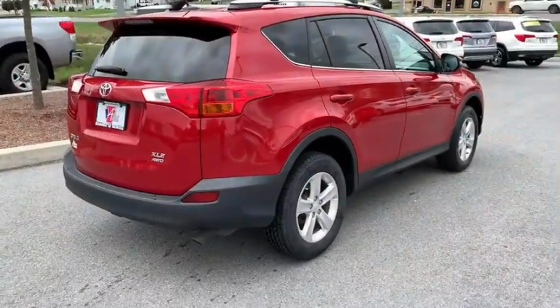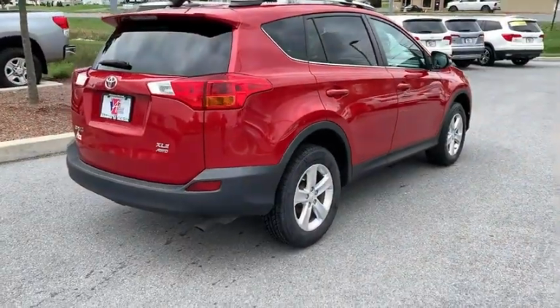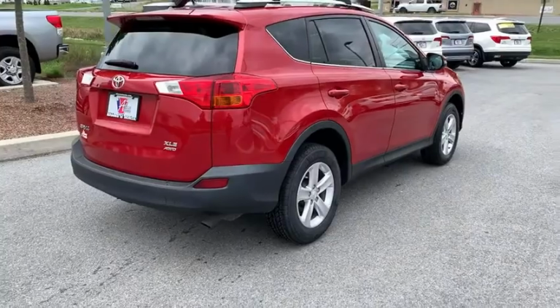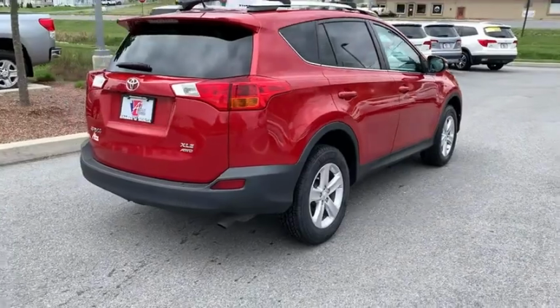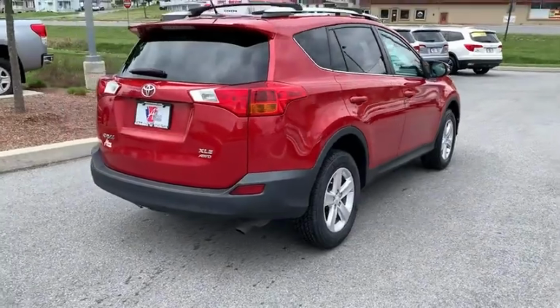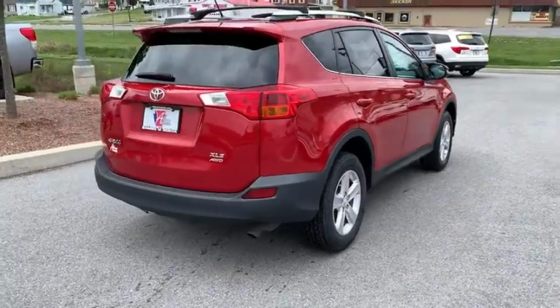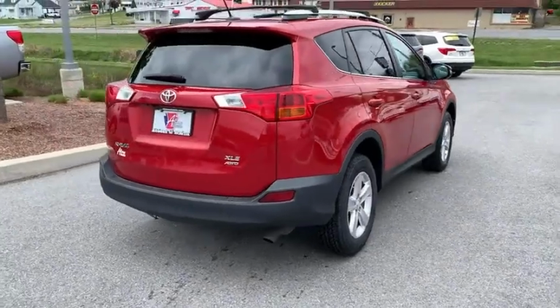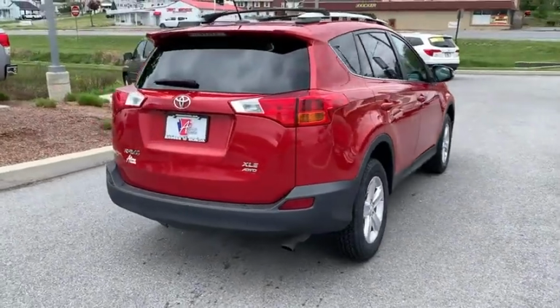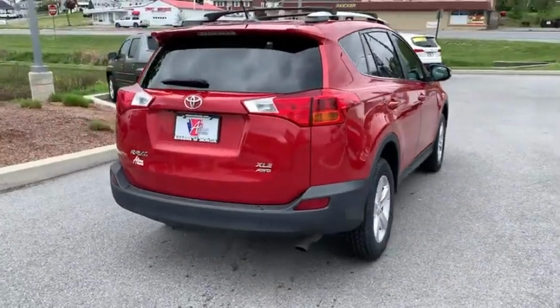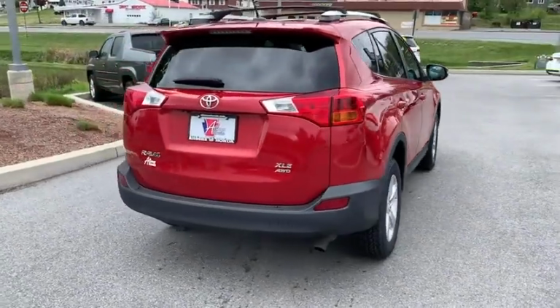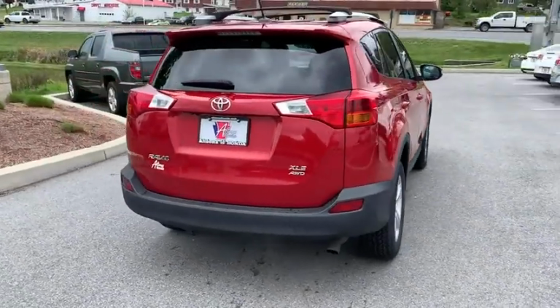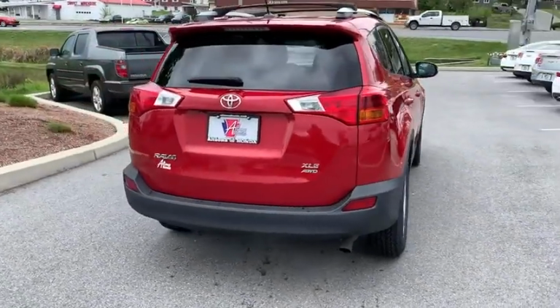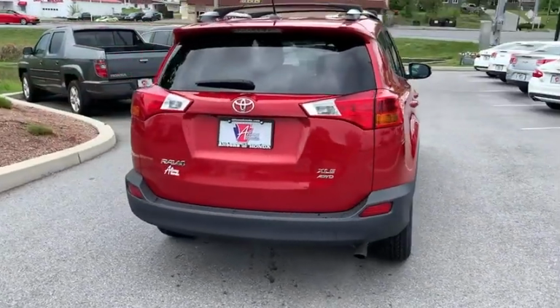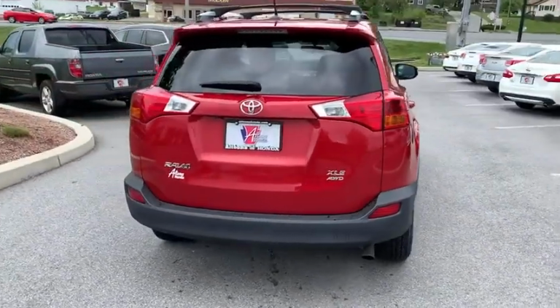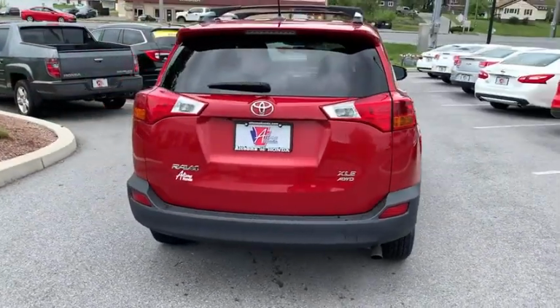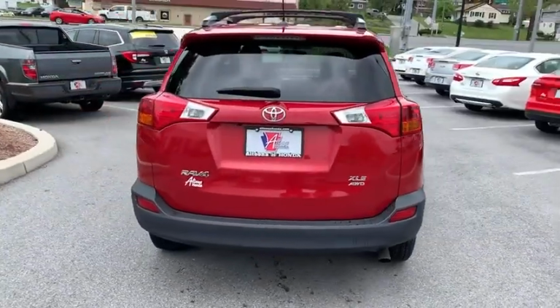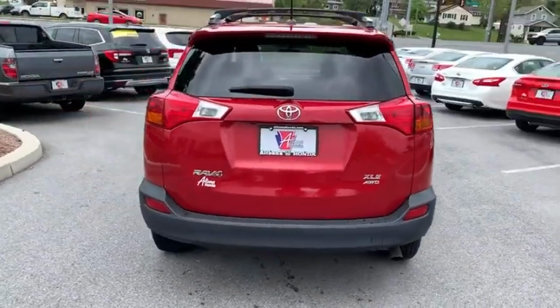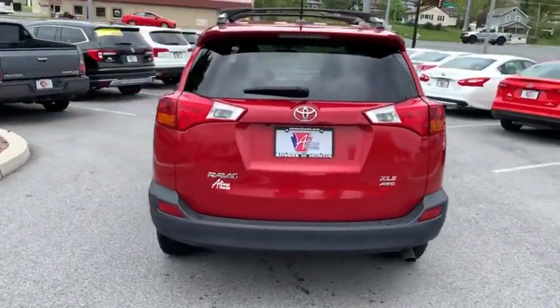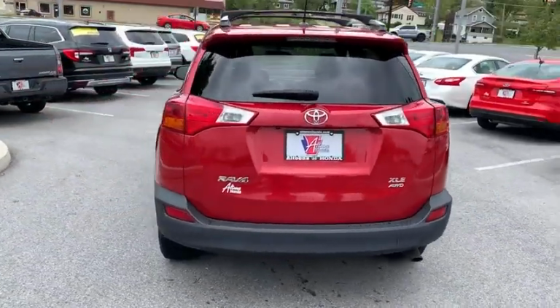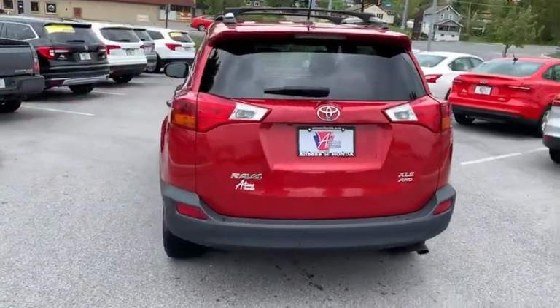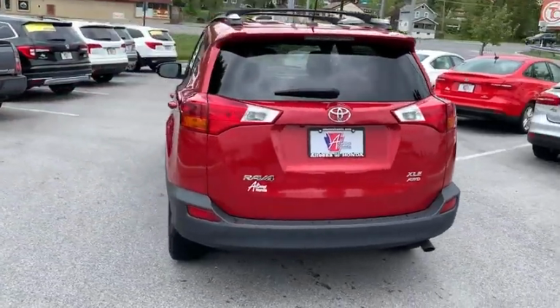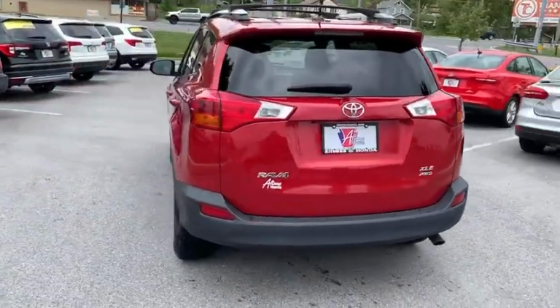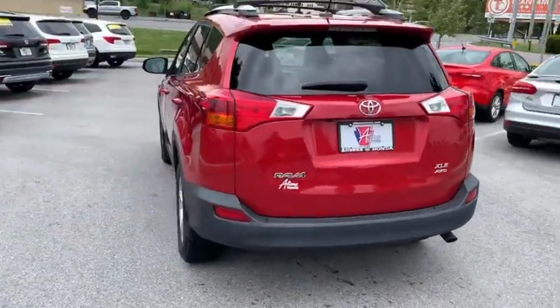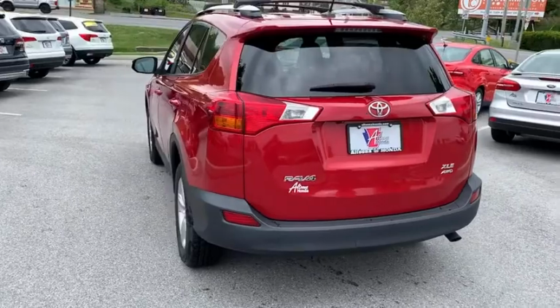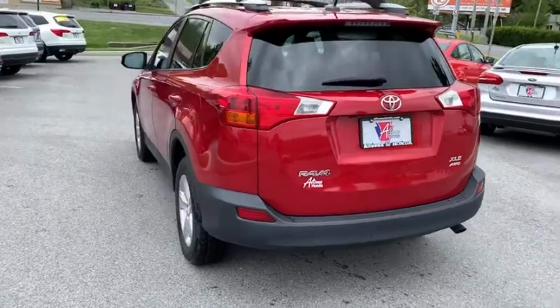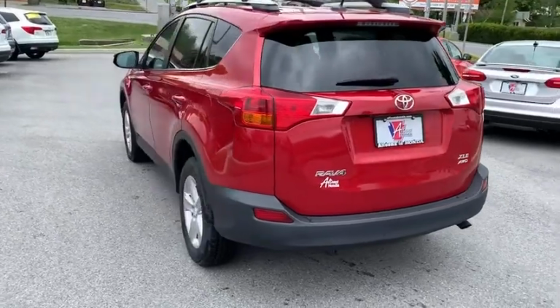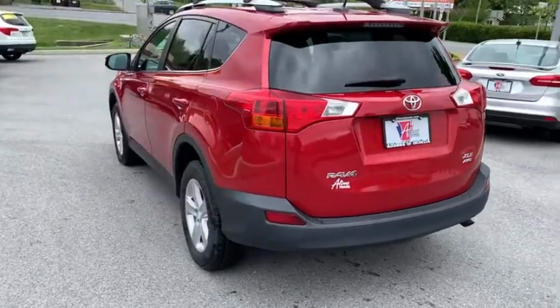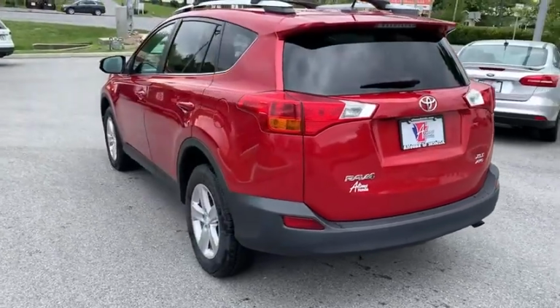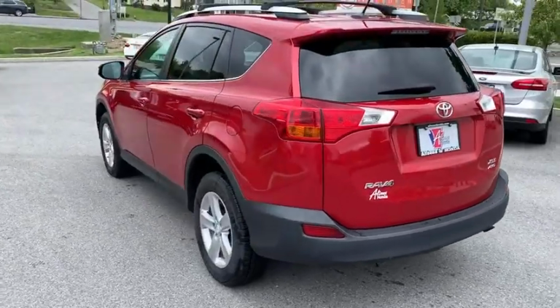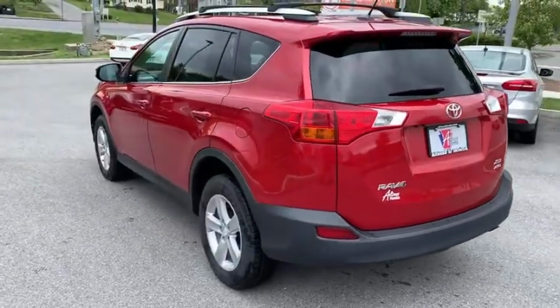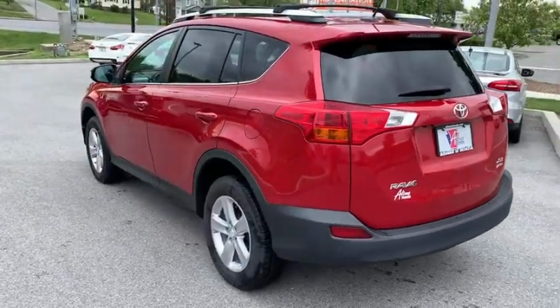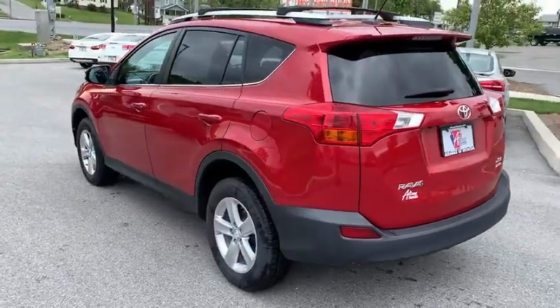This highly evolved, well-packaged crossover SUV lets you have it all. This vehicle has less than 105,000 miles.